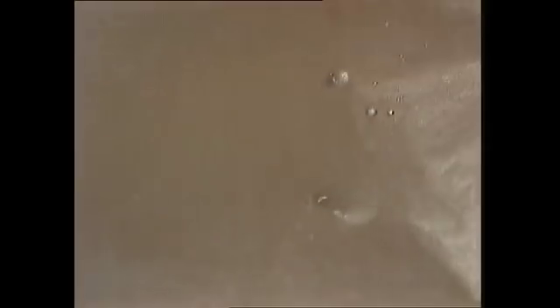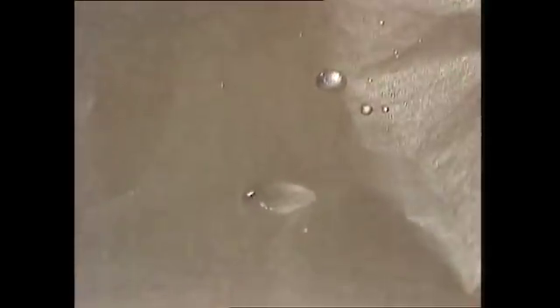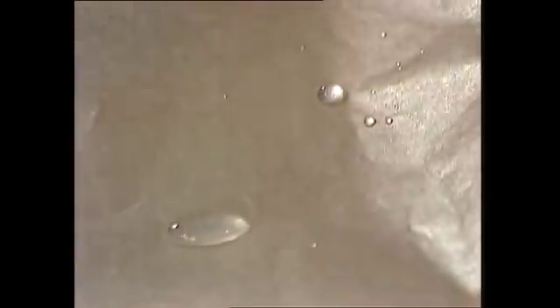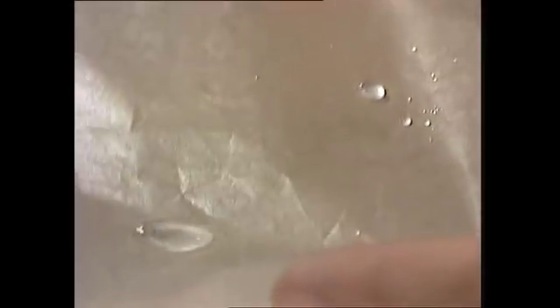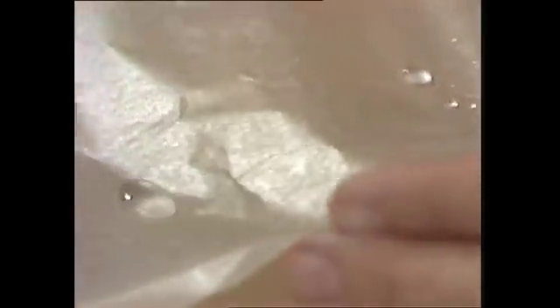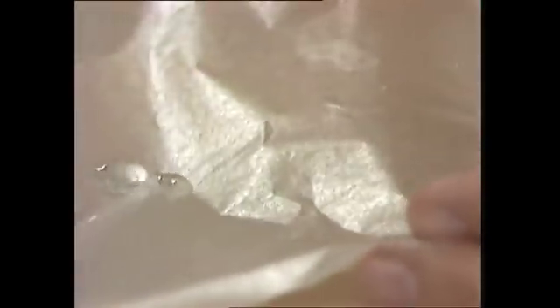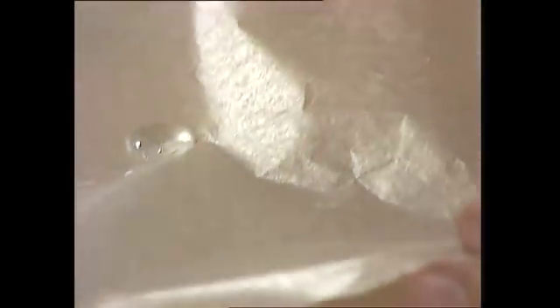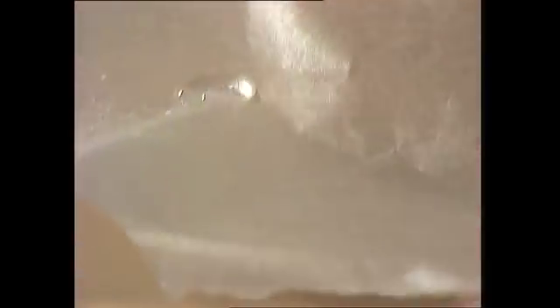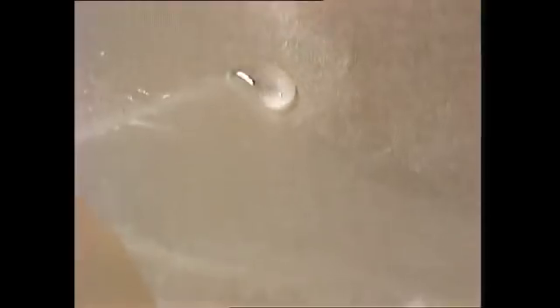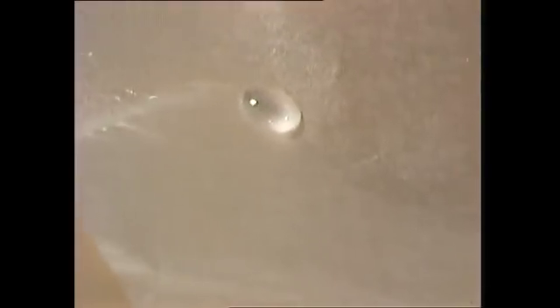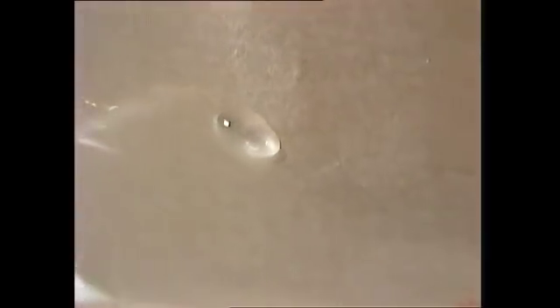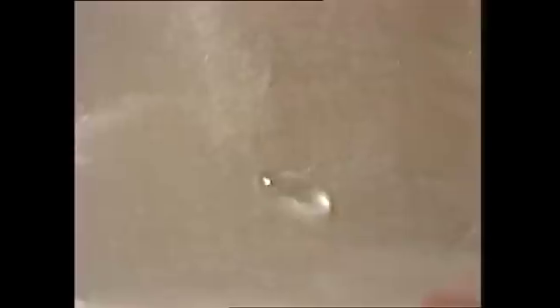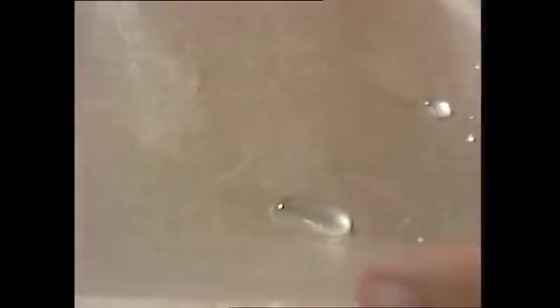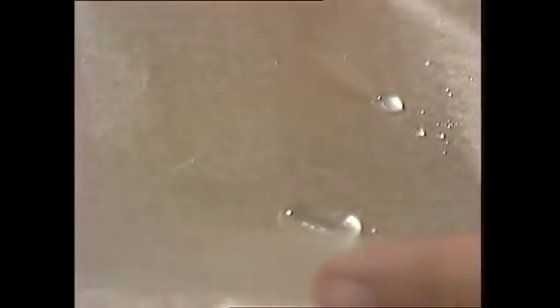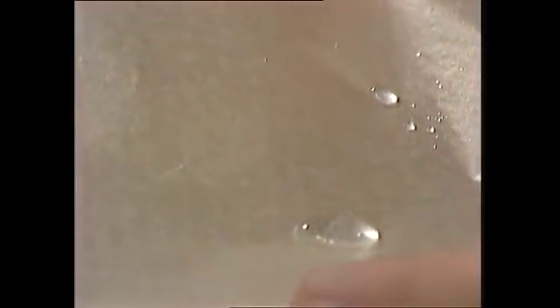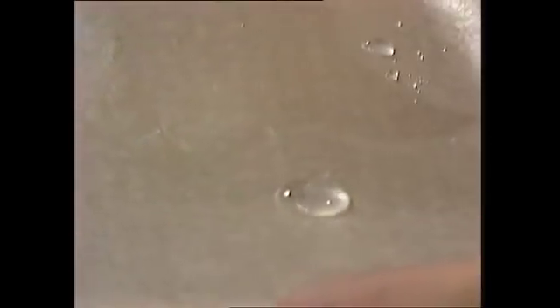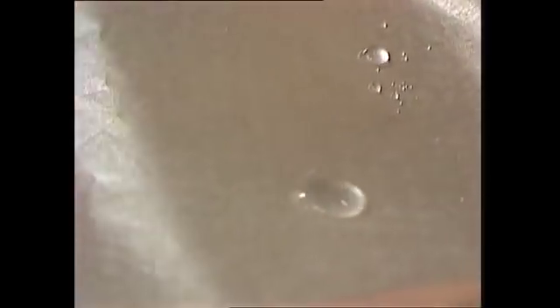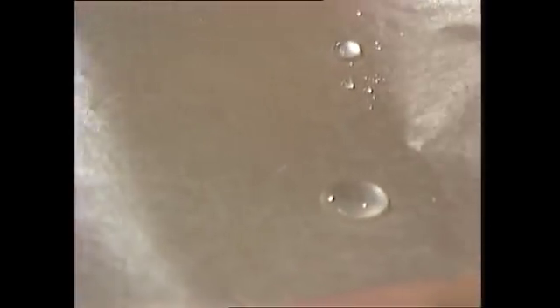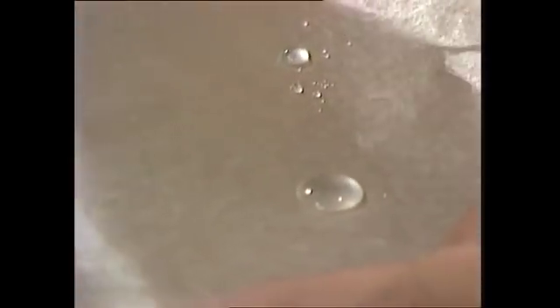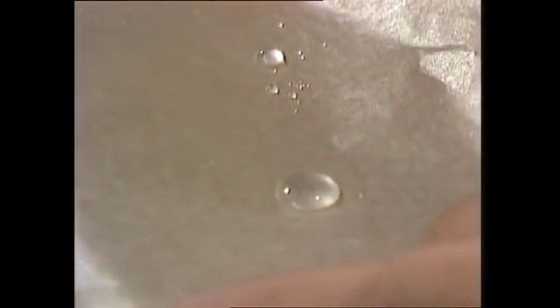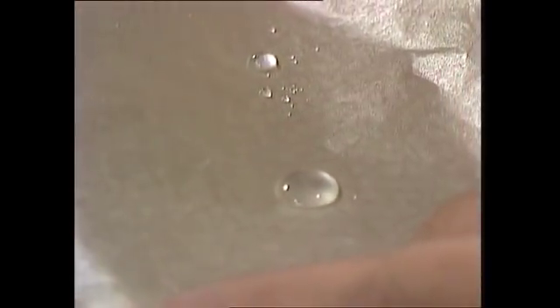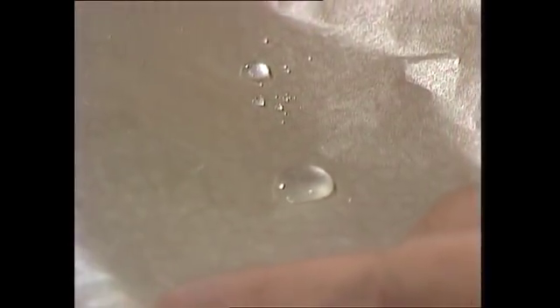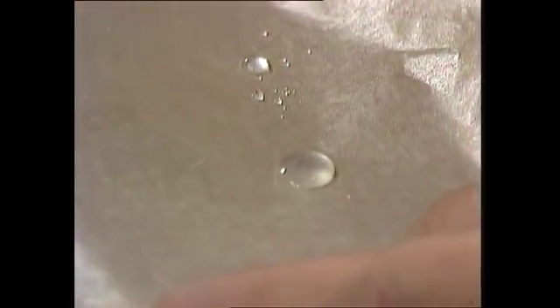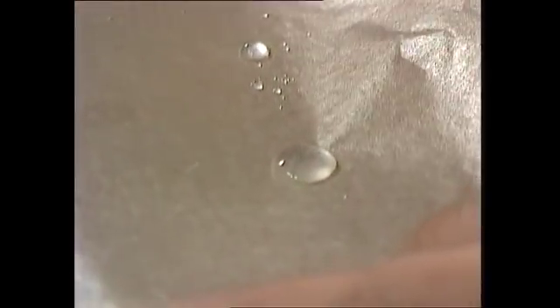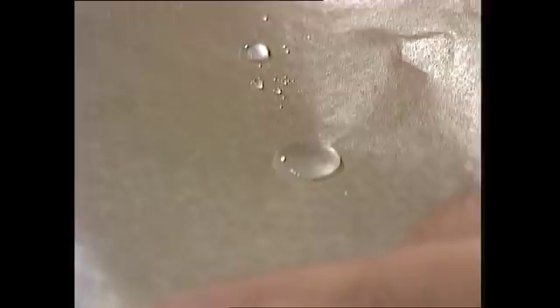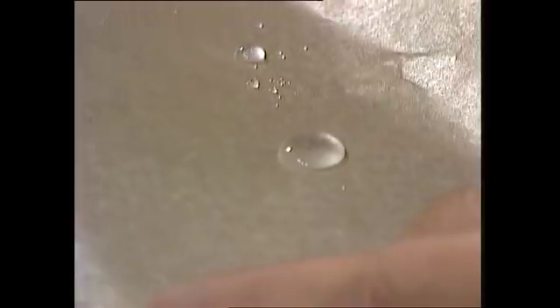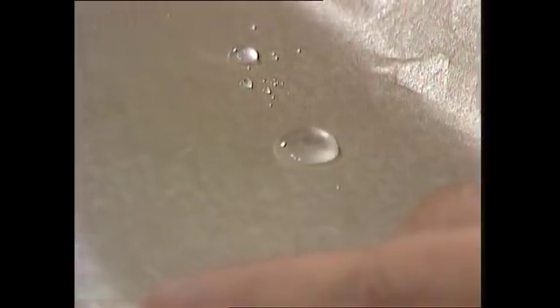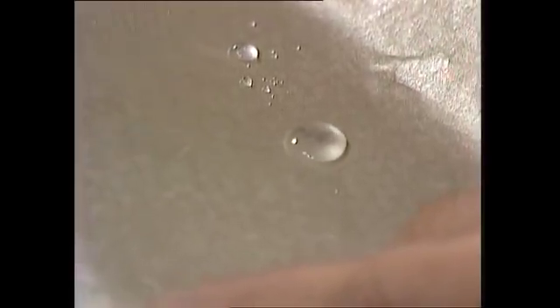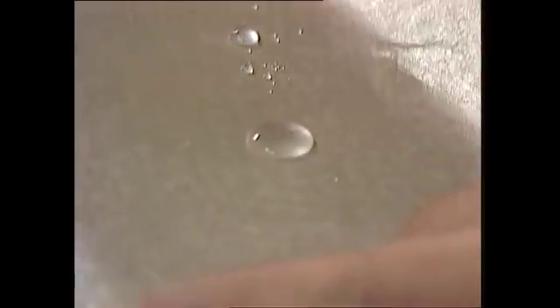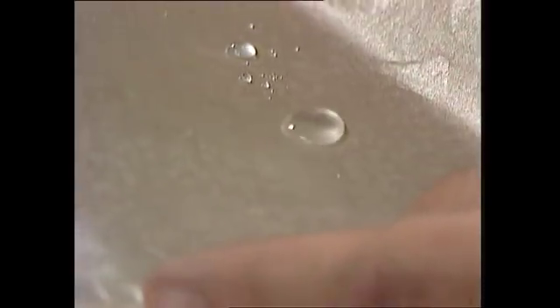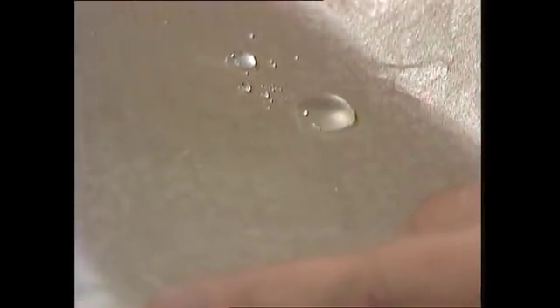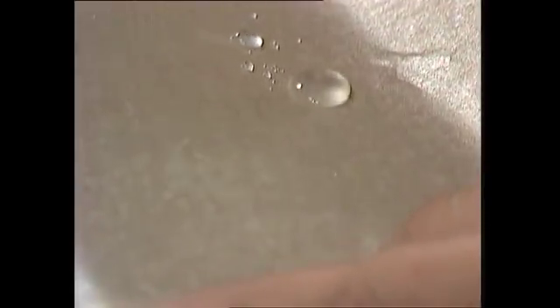If you drop water onto waxed lunch wrap paper, it behaves very much like quicksilver, the metal mercury. It's fascinating like that. The smaller the drops around her, the bigger the drops get, the flatter they go, and of course the more they tend to move around.